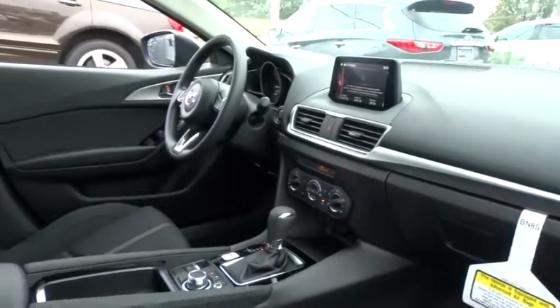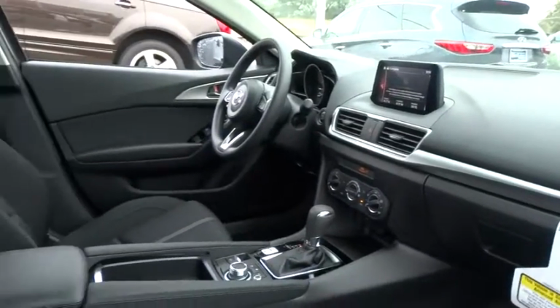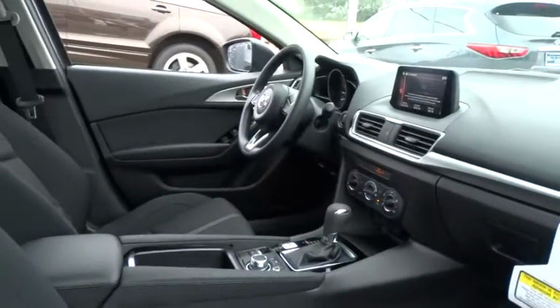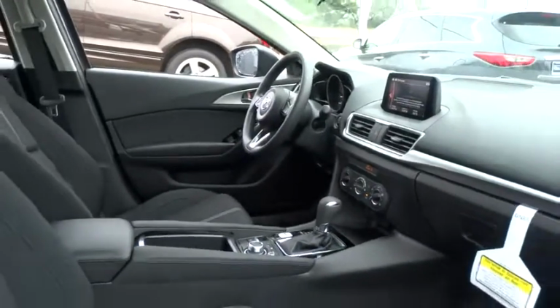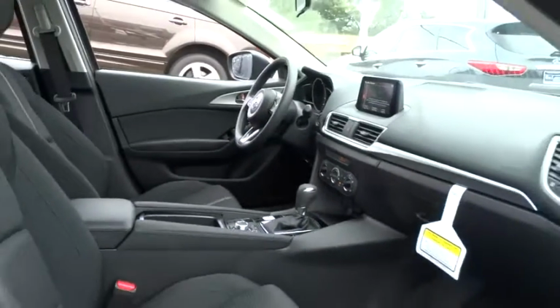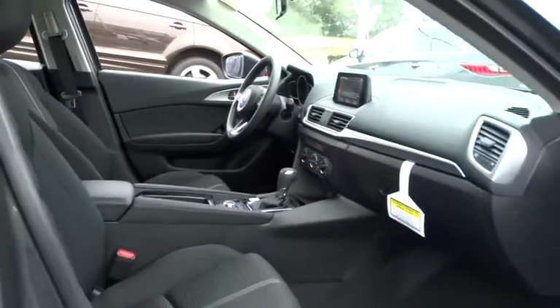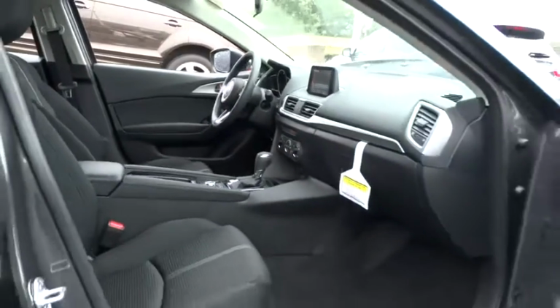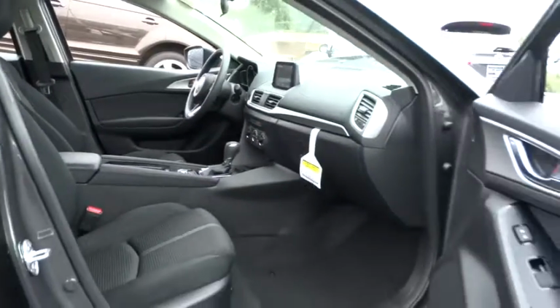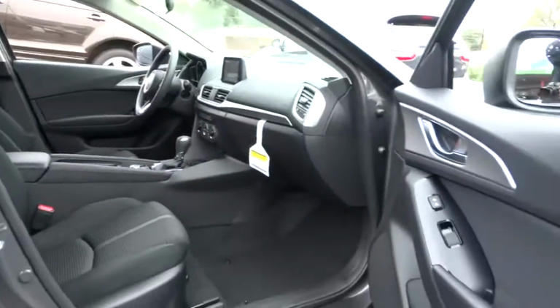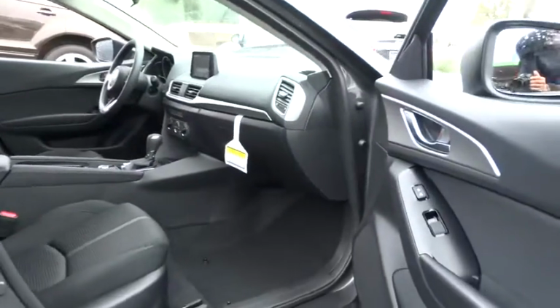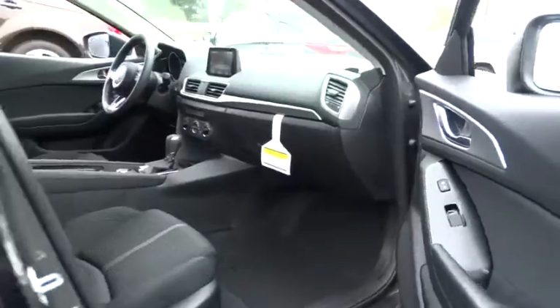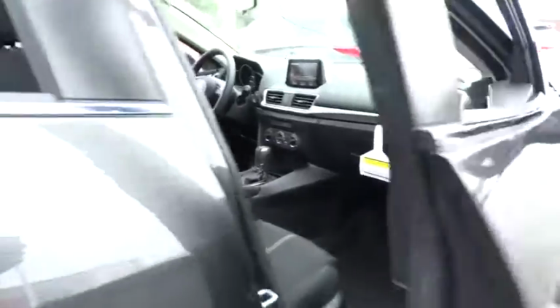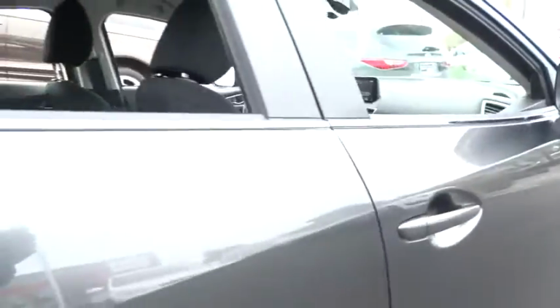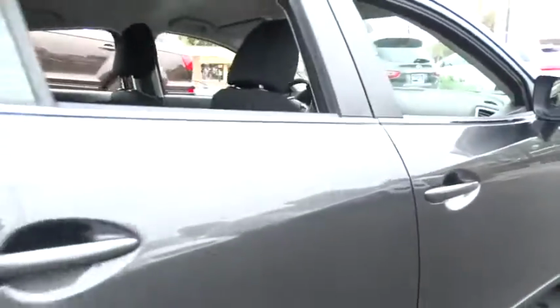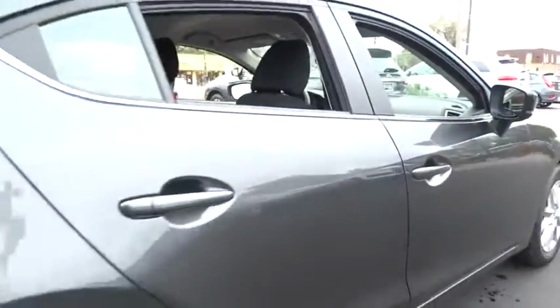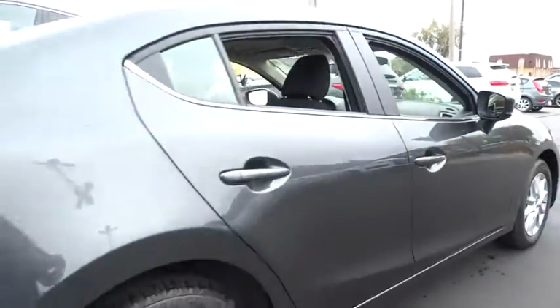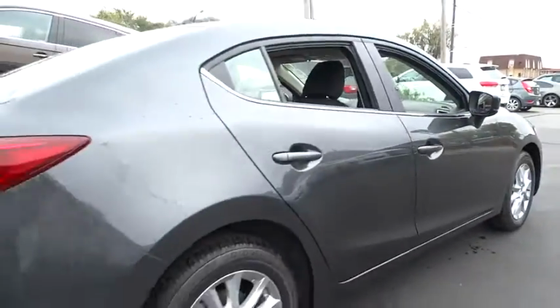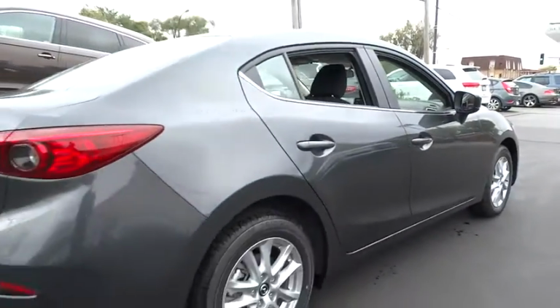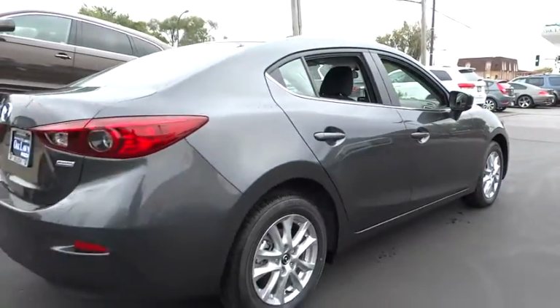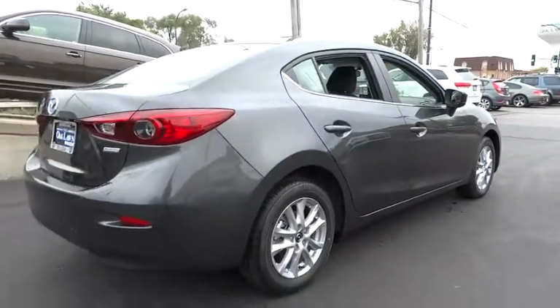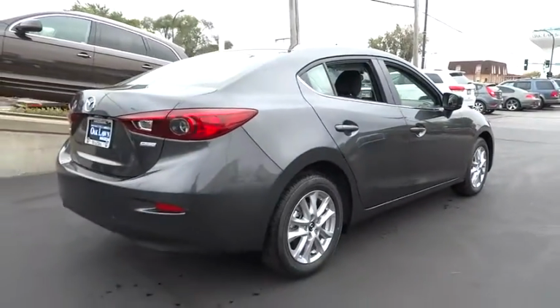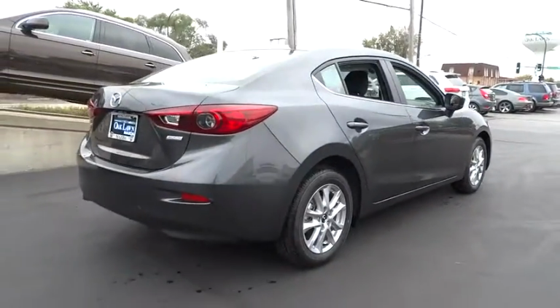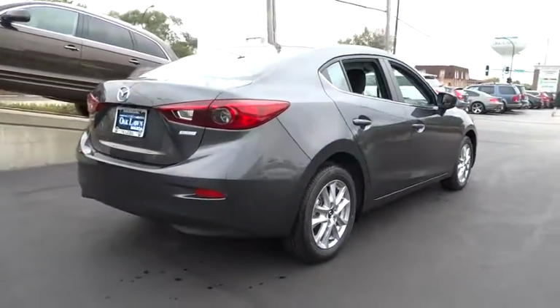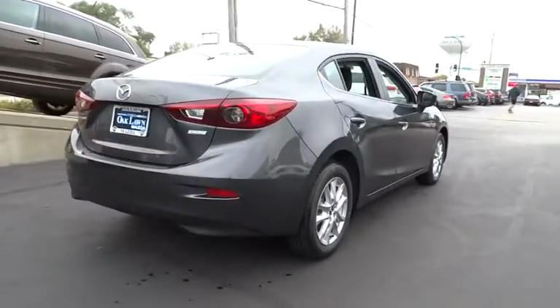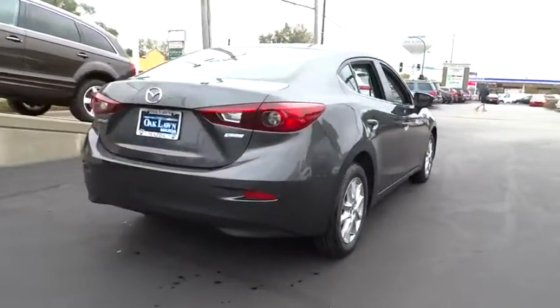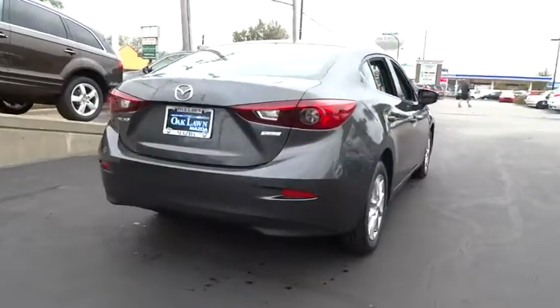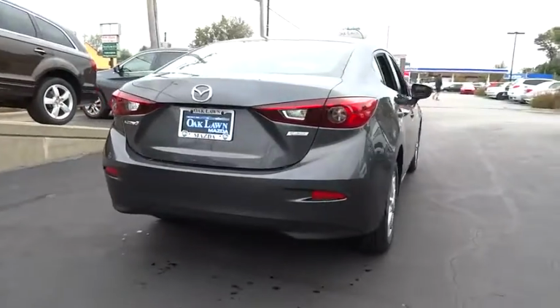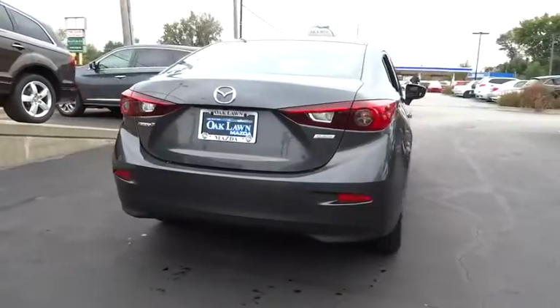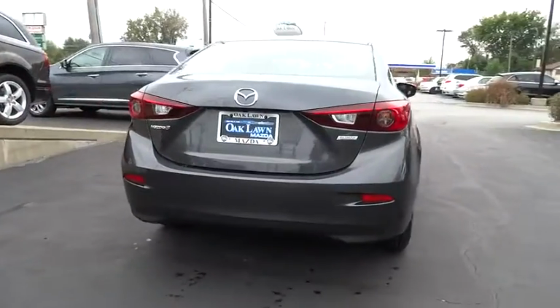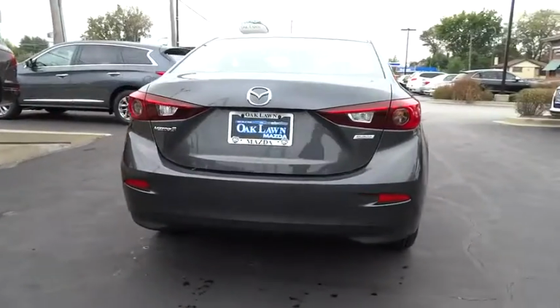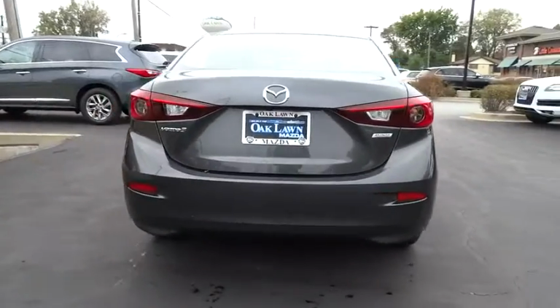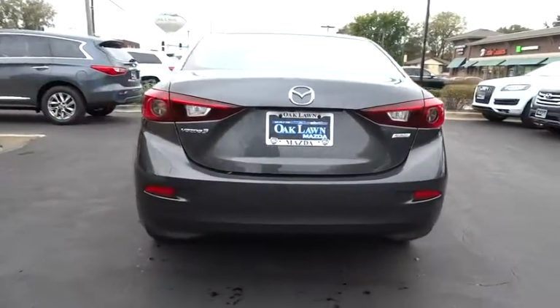Keyless entry, backup camera, front wheel drive, electronic stability control, trip computer, day and night rear view mirror, tachometer, brake assist.